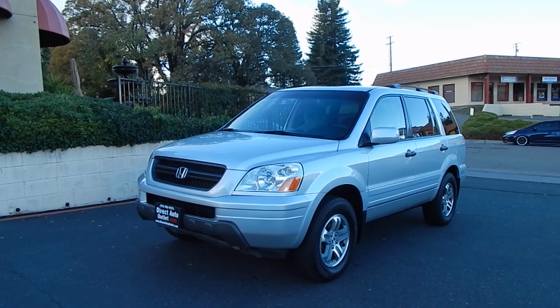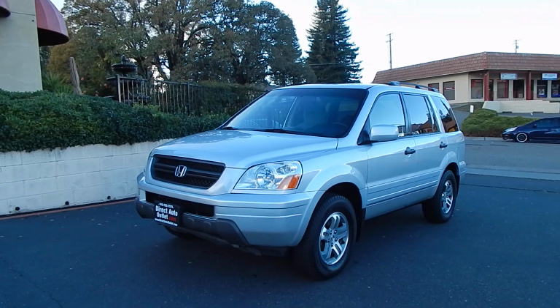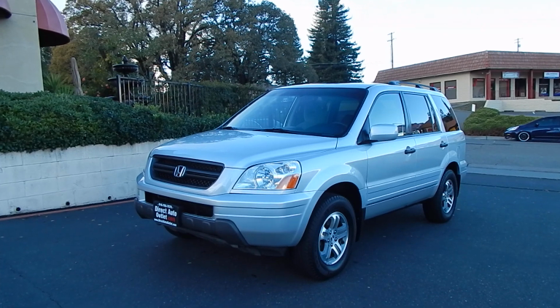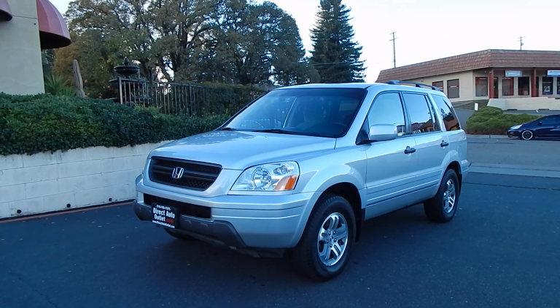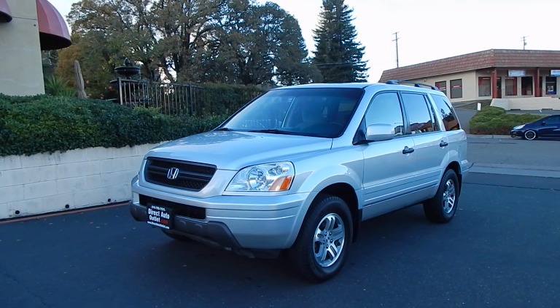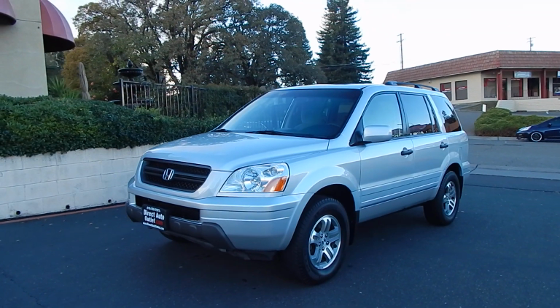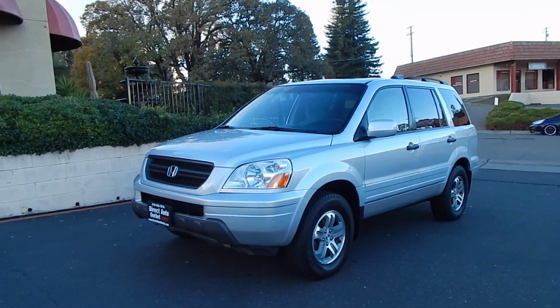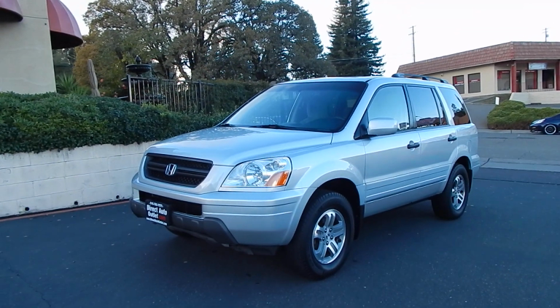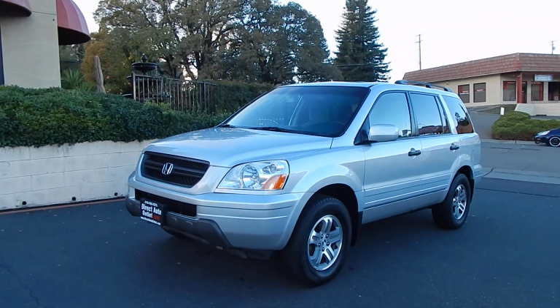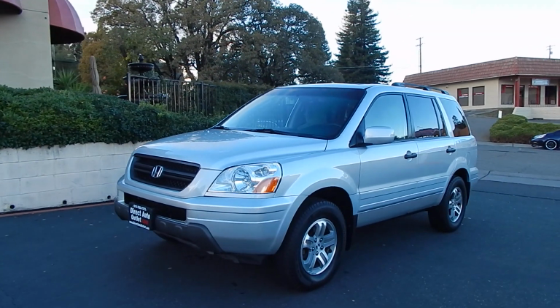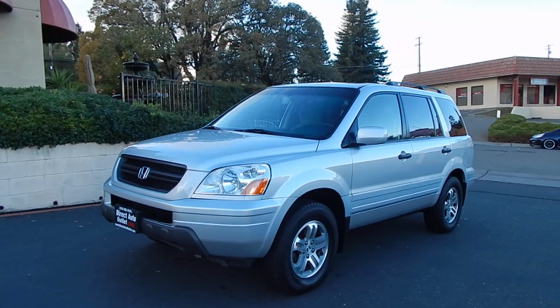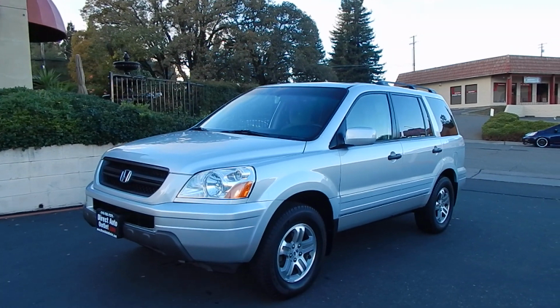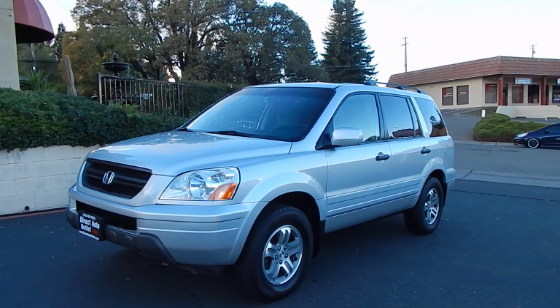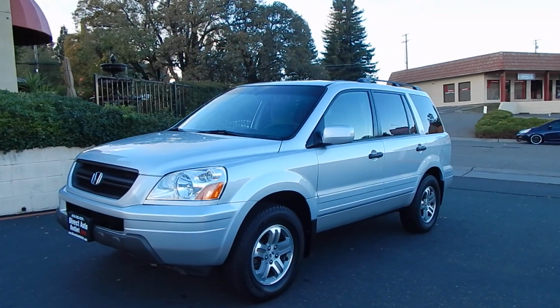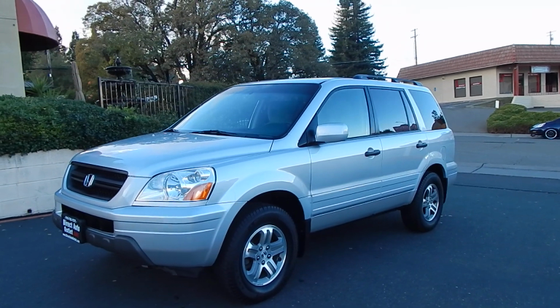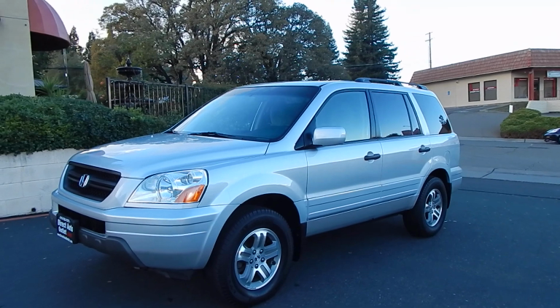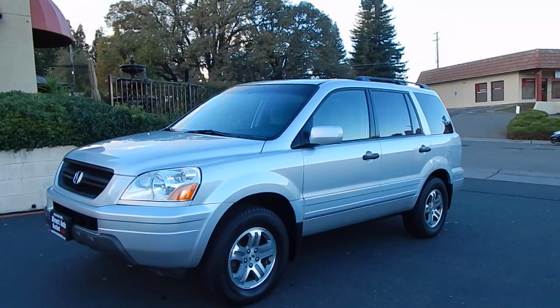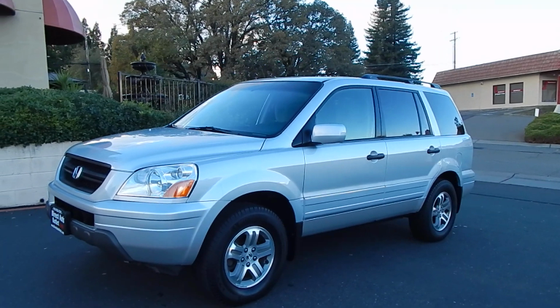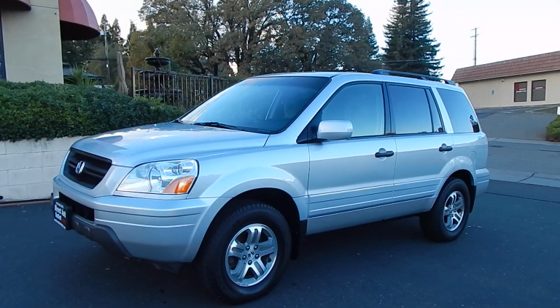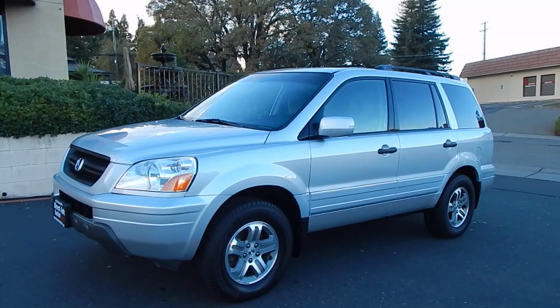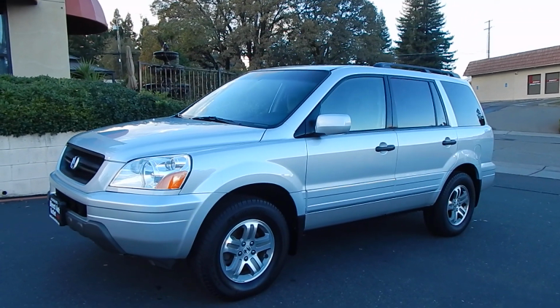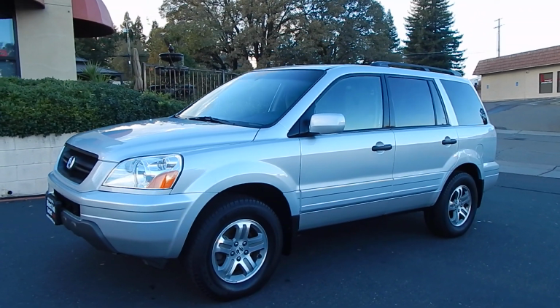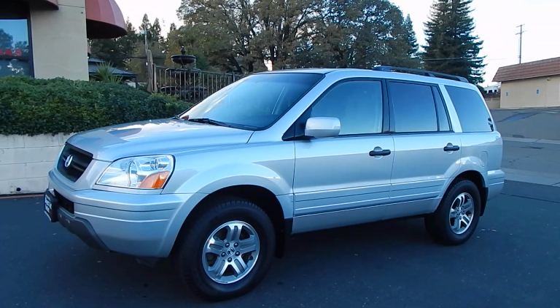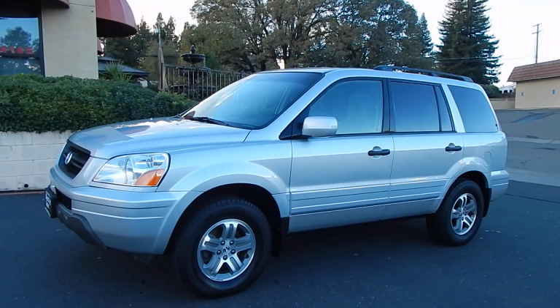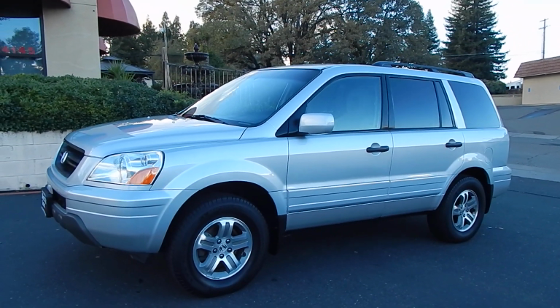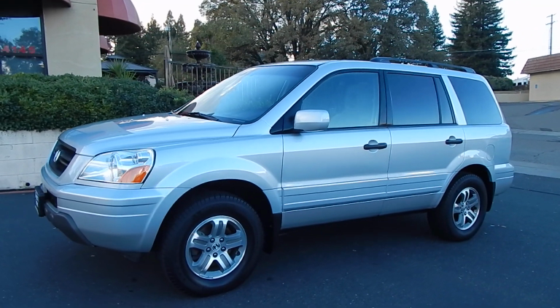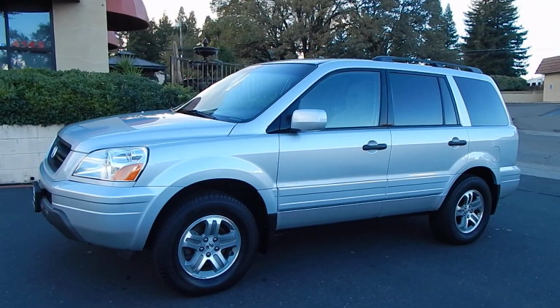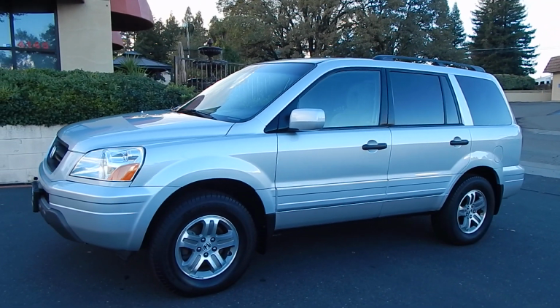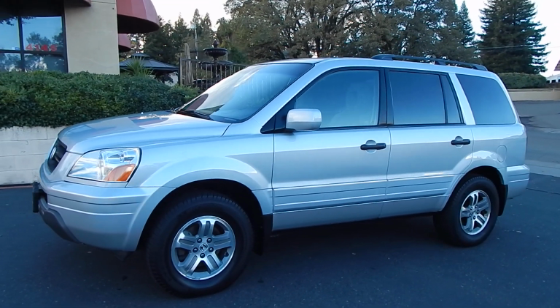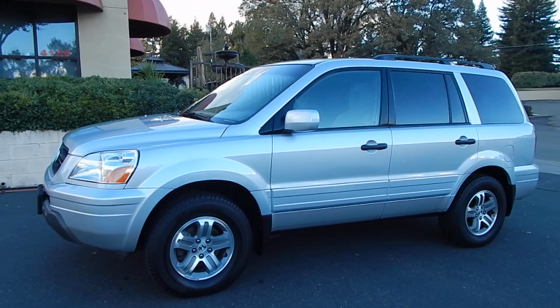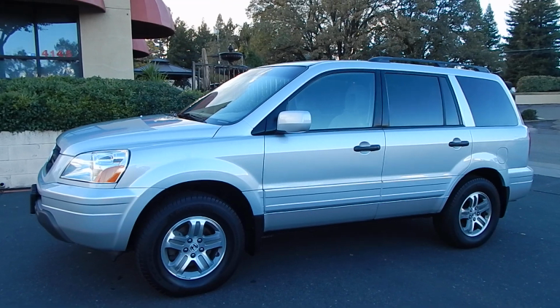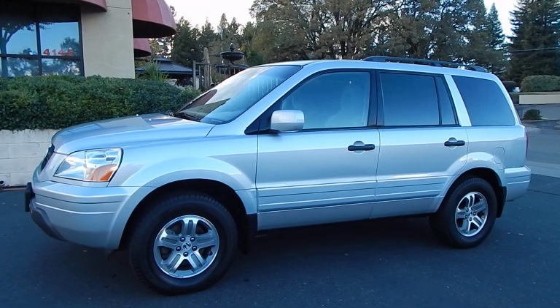Good afternoon folks, Ari here from Direct Auto Outlet in Fair Oaks, California. I have this gorgeous 2004 Honda Pilot for you with a V6 engine, four-wheel drive. This is the EX model.